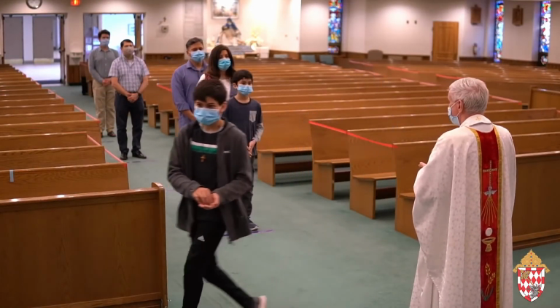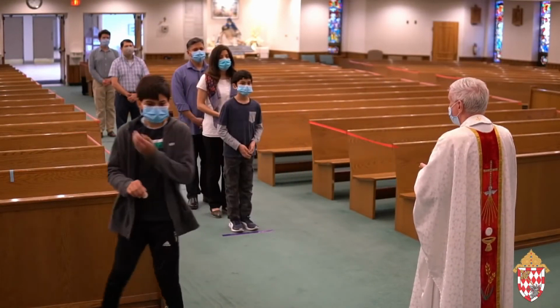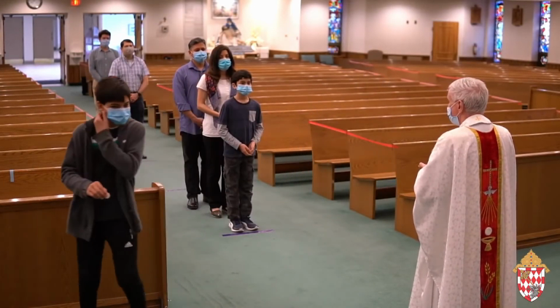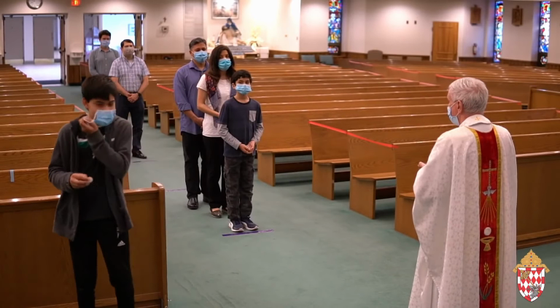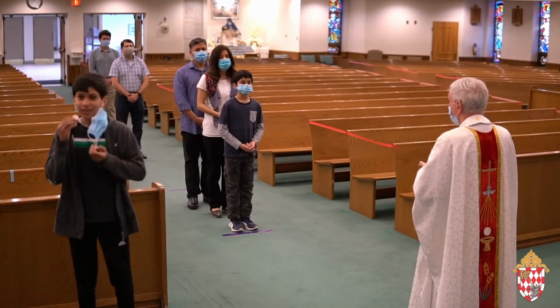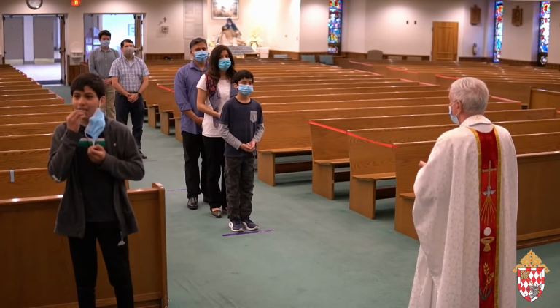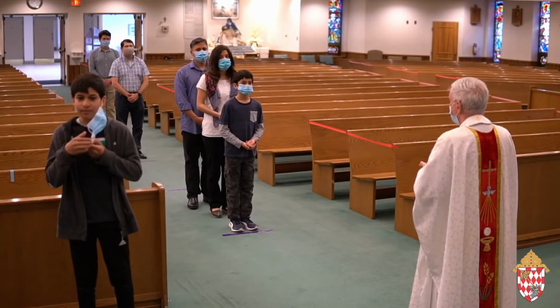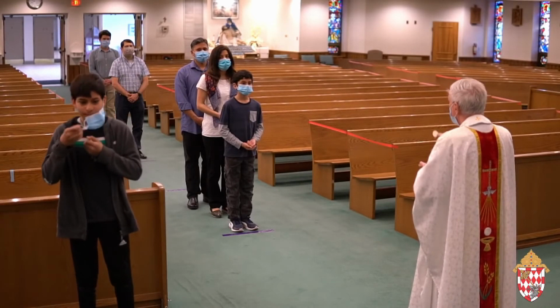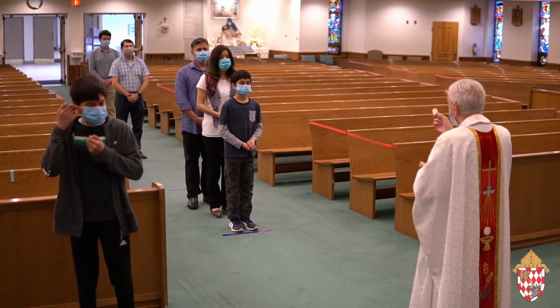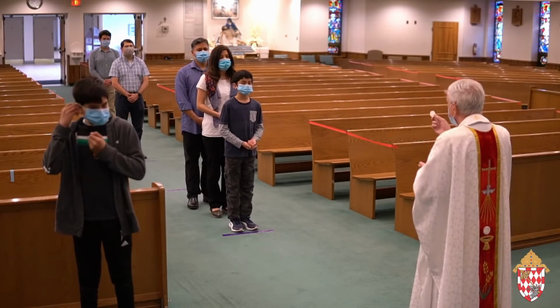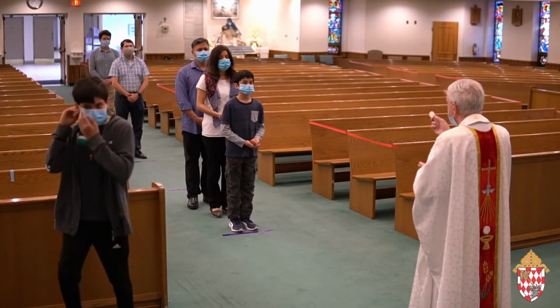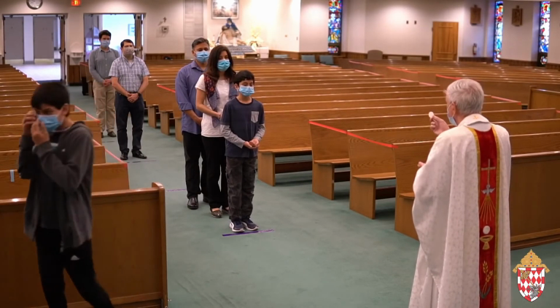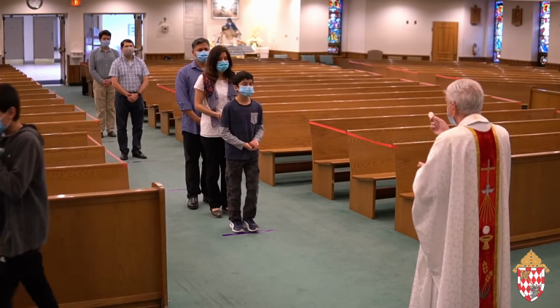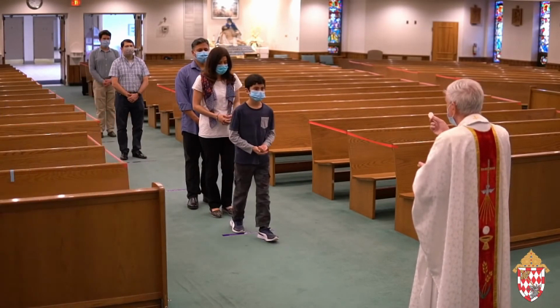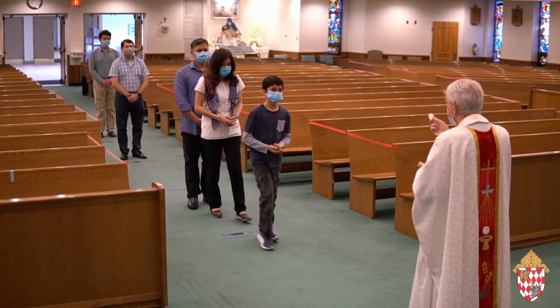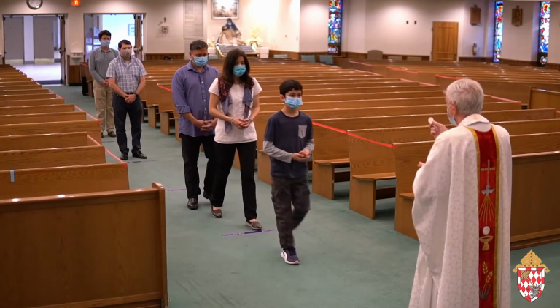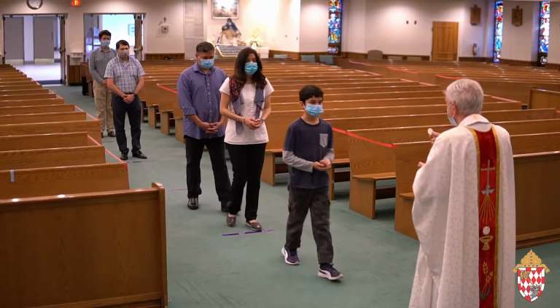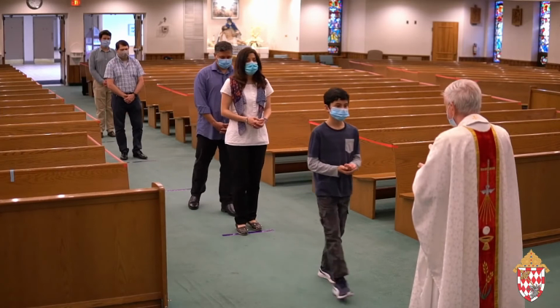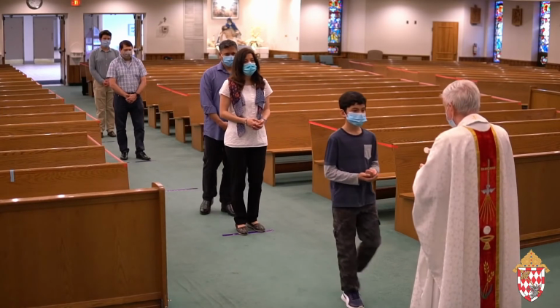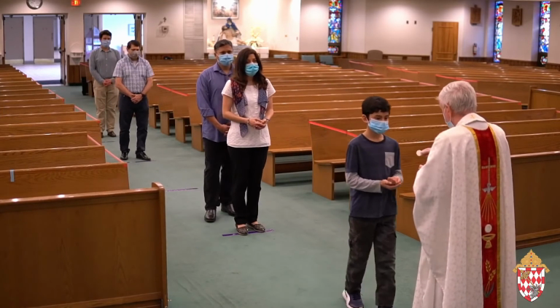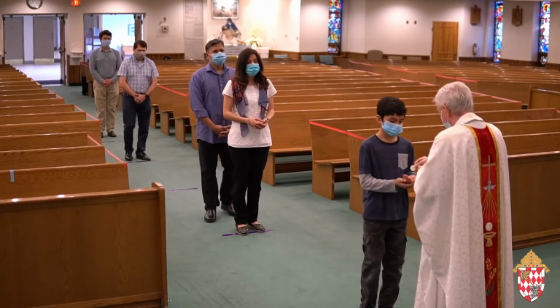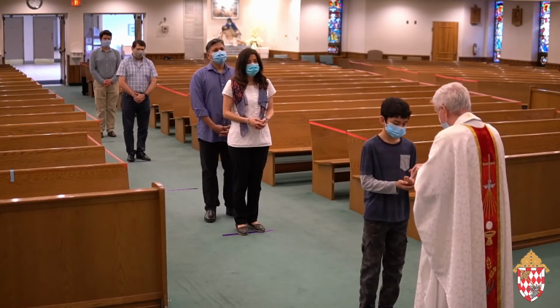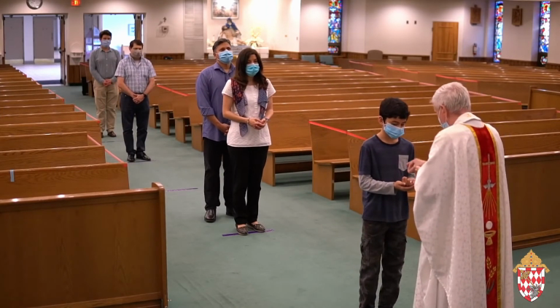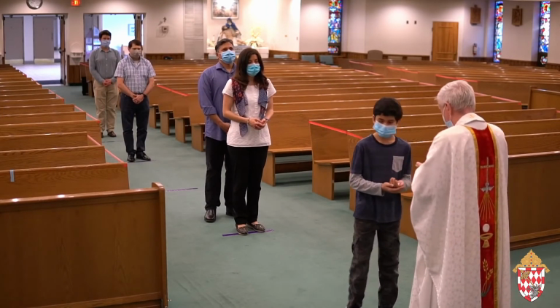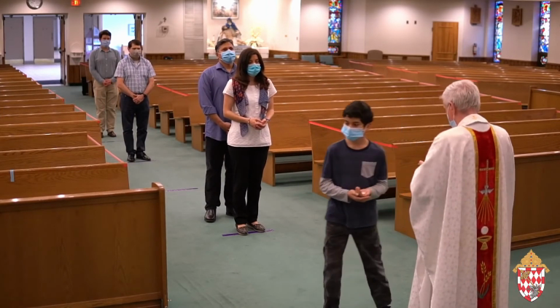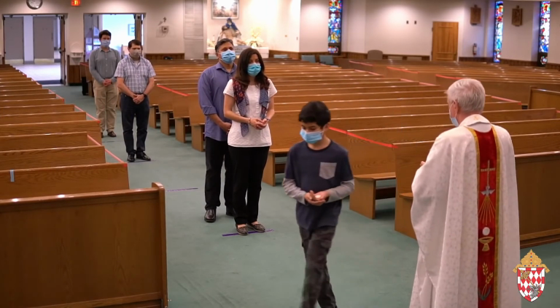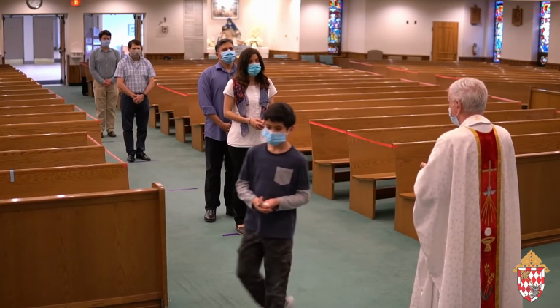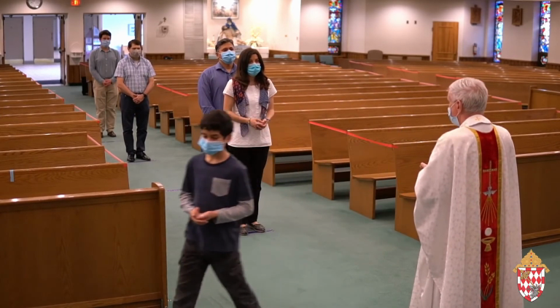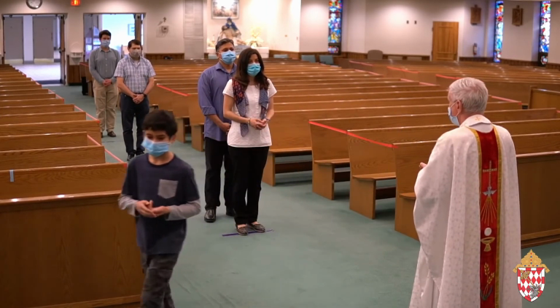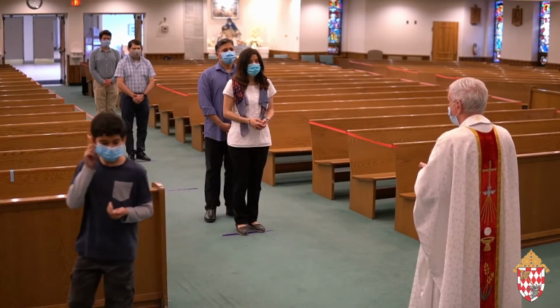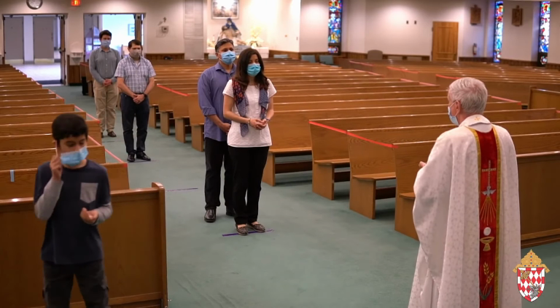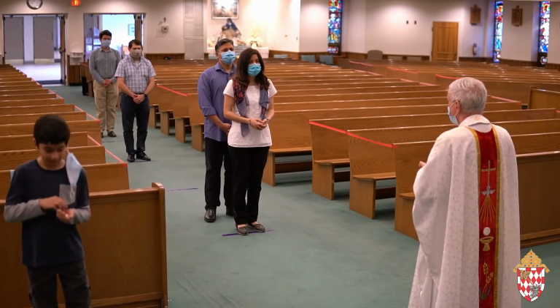If you are receiving the Eucharist, please stop at the 6-foot marker from the priest or minister of Holy Communion. They will say, "The Body of Christ," and you will respond, "Amen."